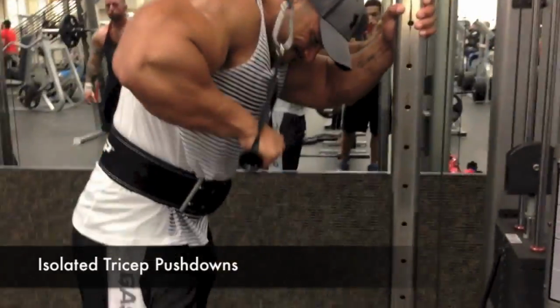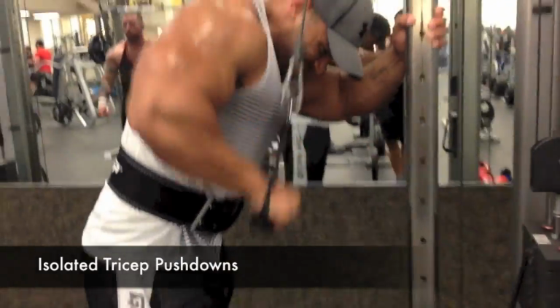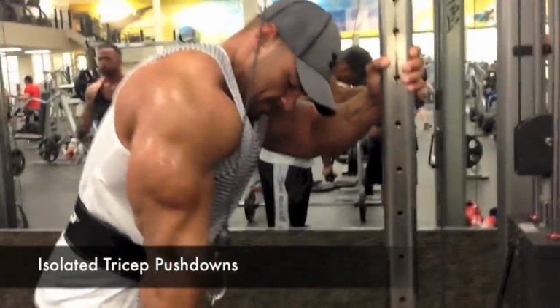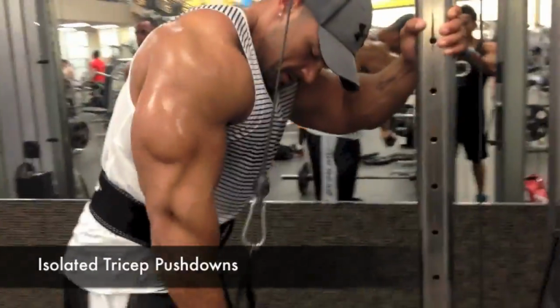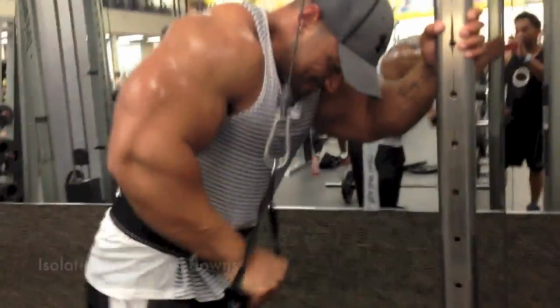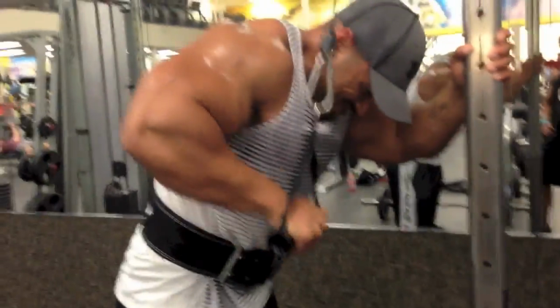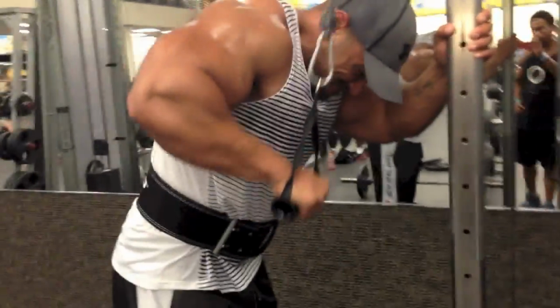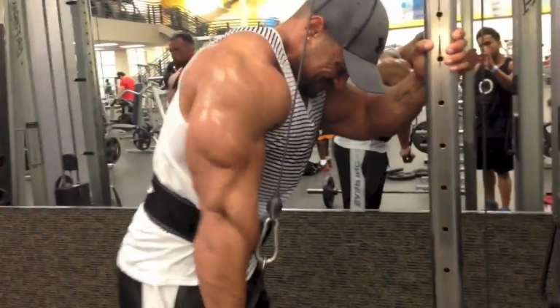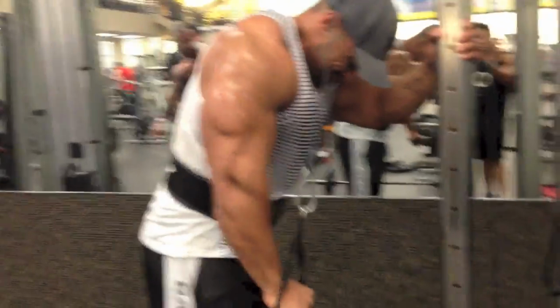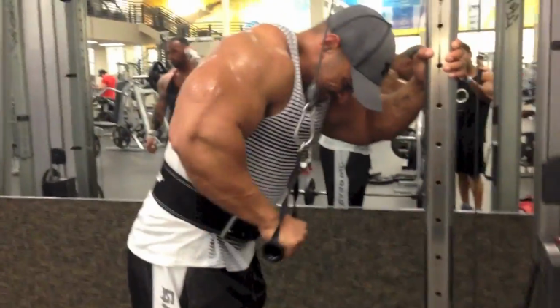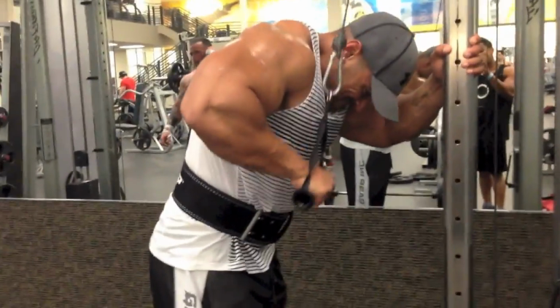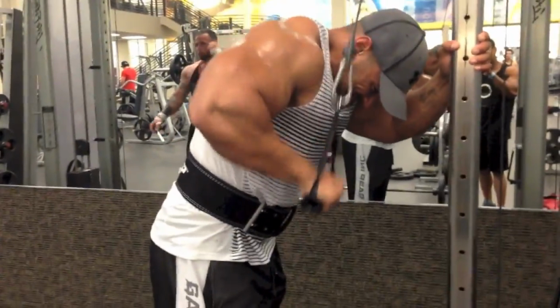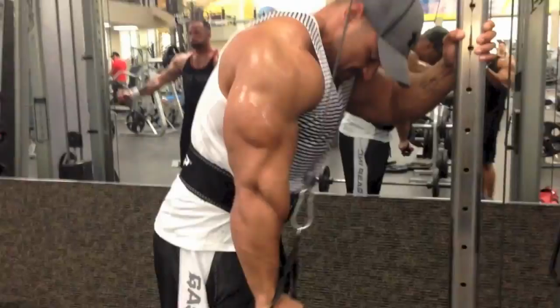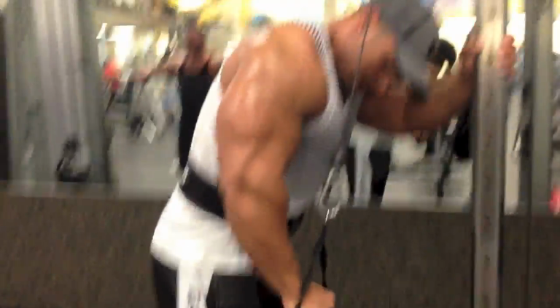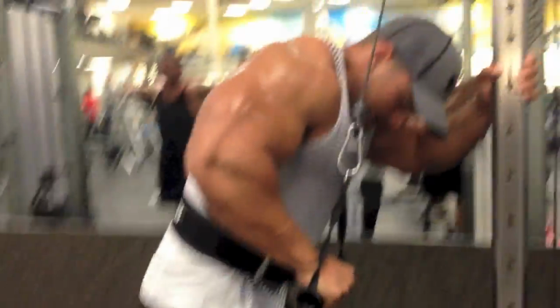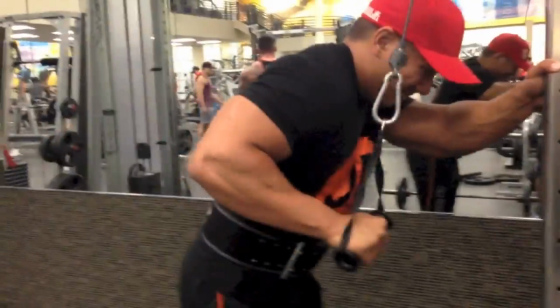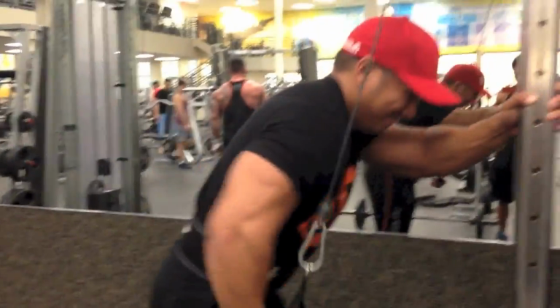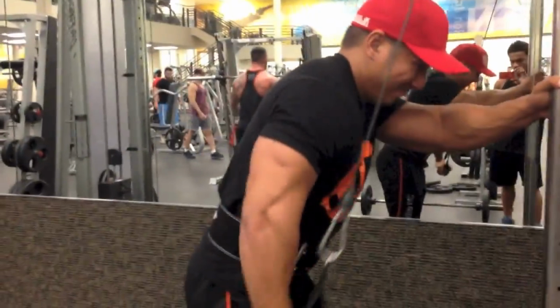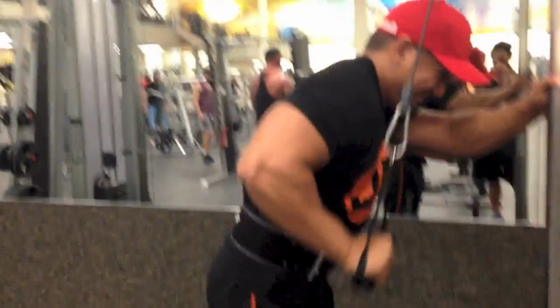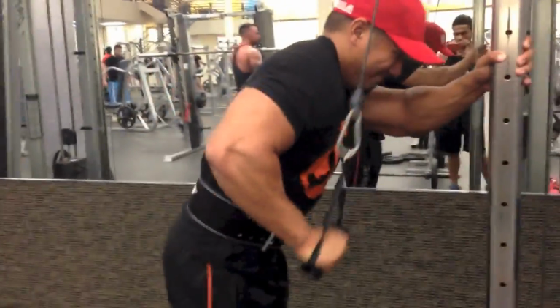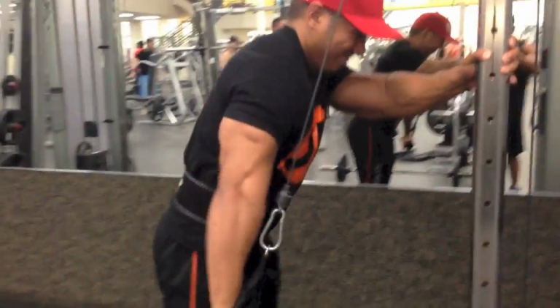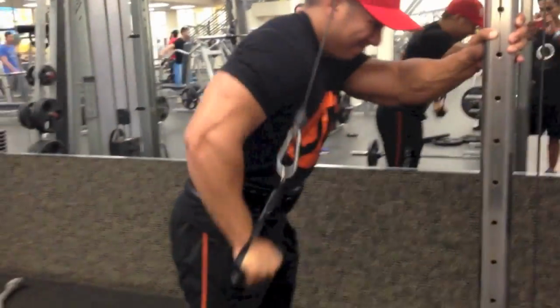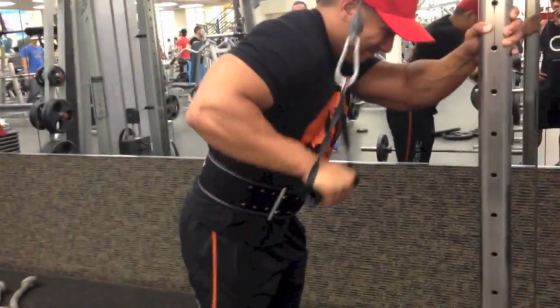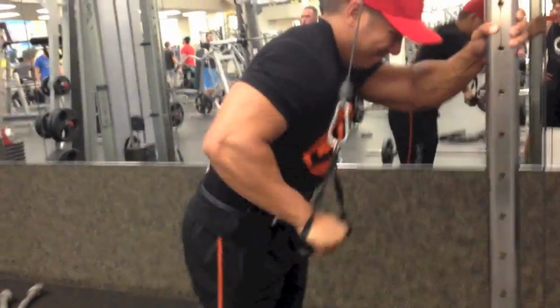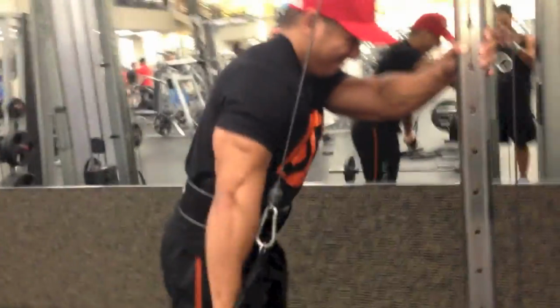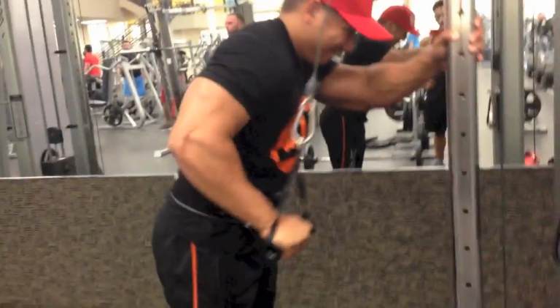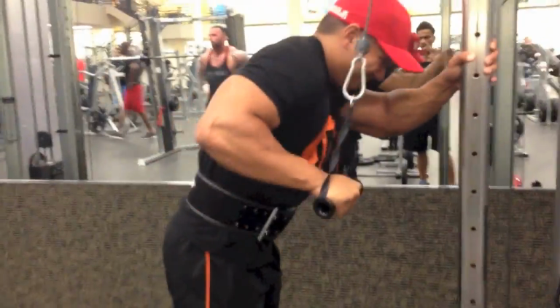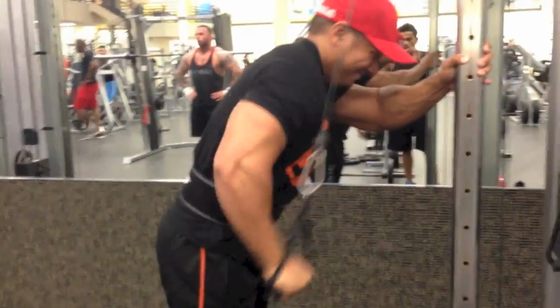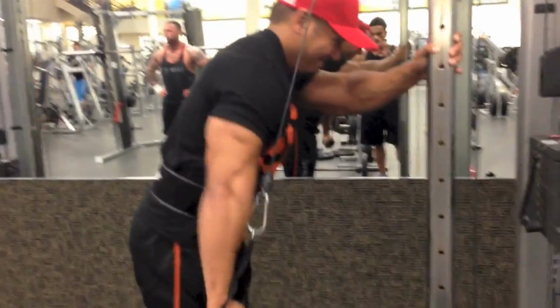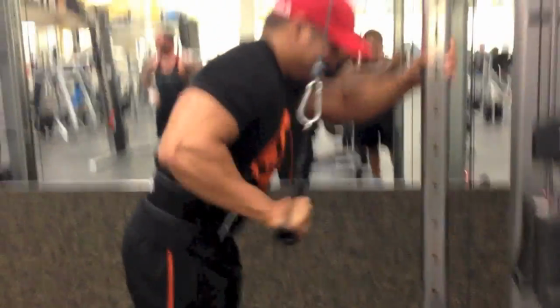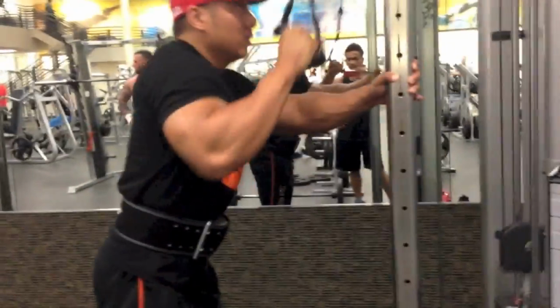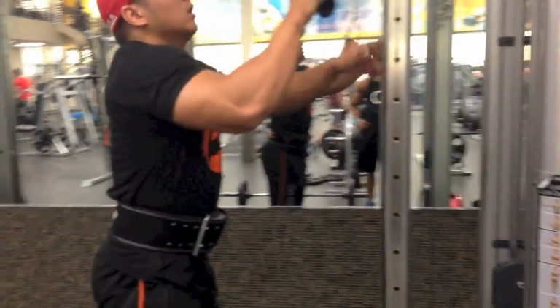Next we've got single-arm tricep pushdowns. Straight down tricep pushdowns — concentrate, eight reps on each arm. We do not superset these with anyone.